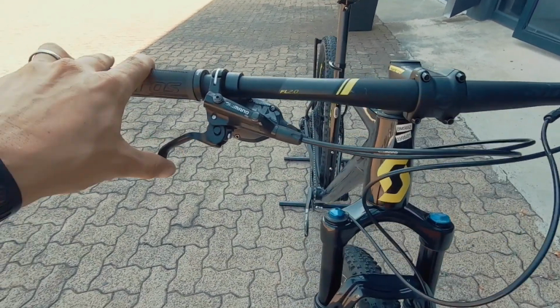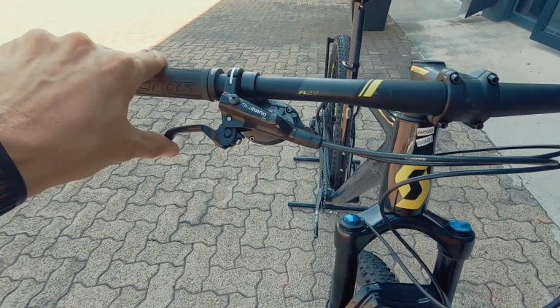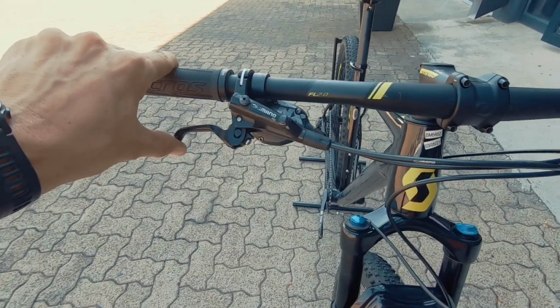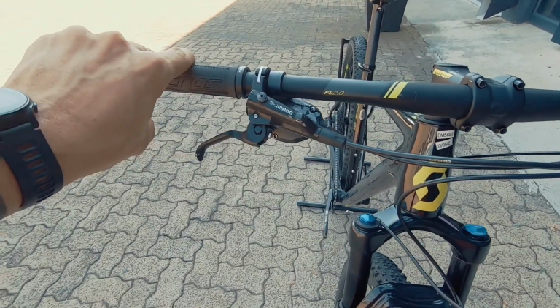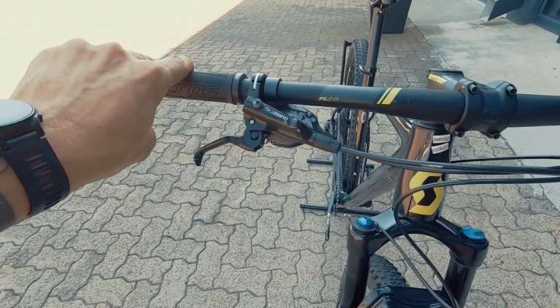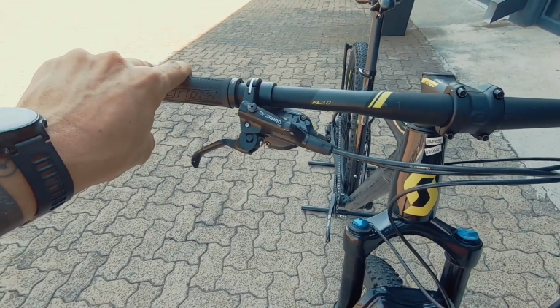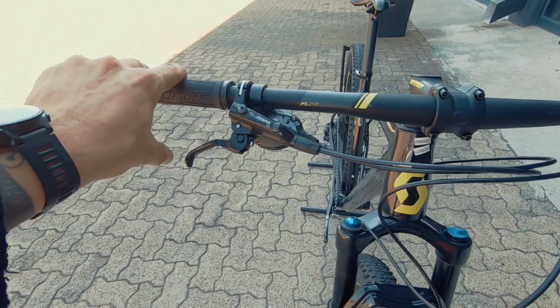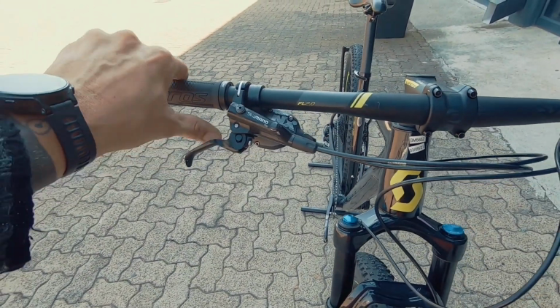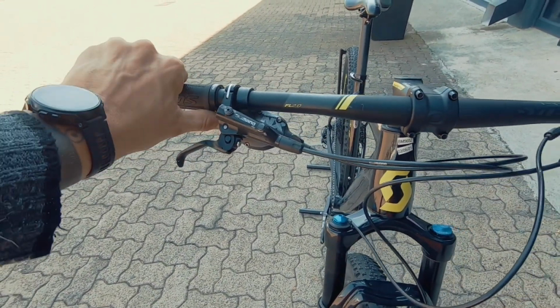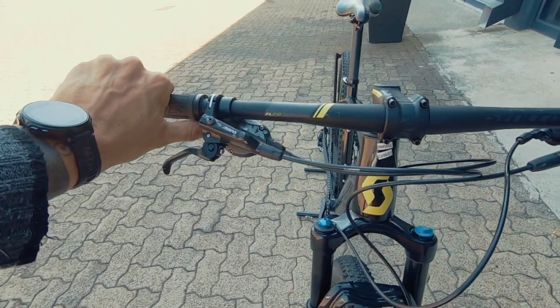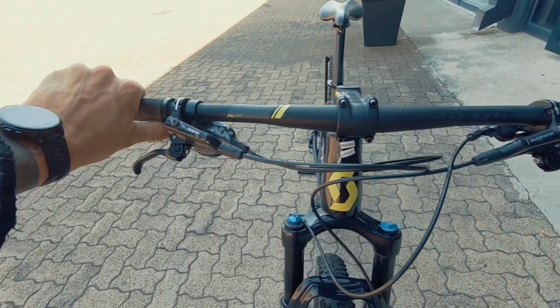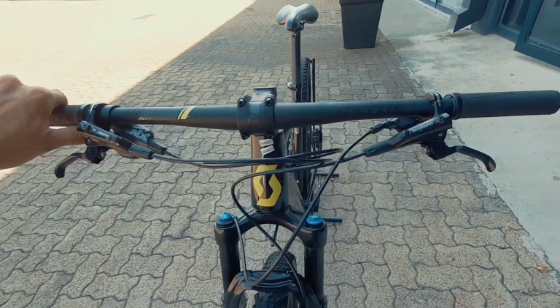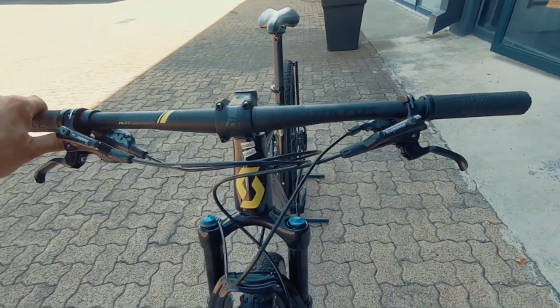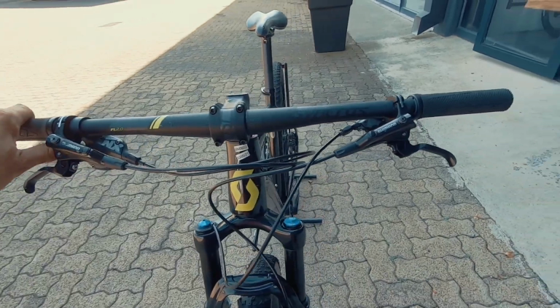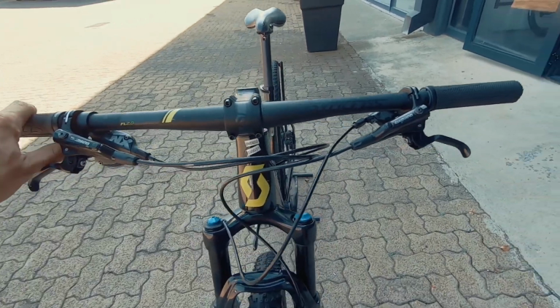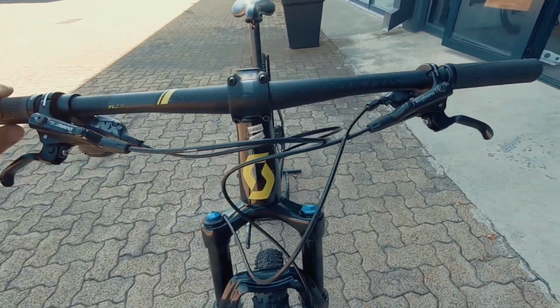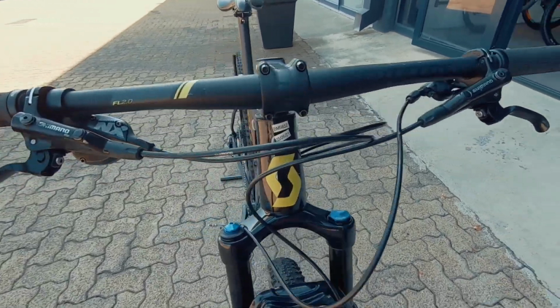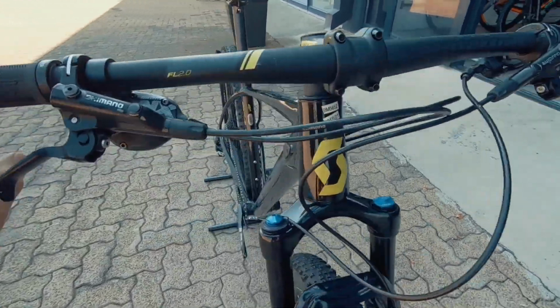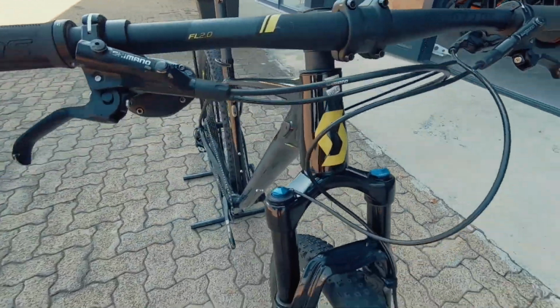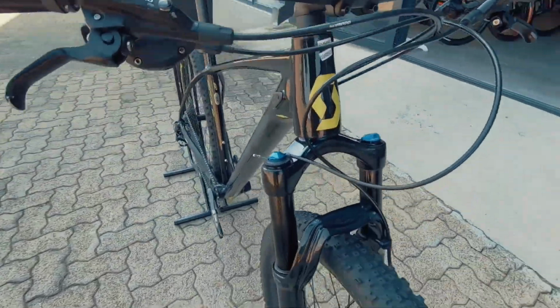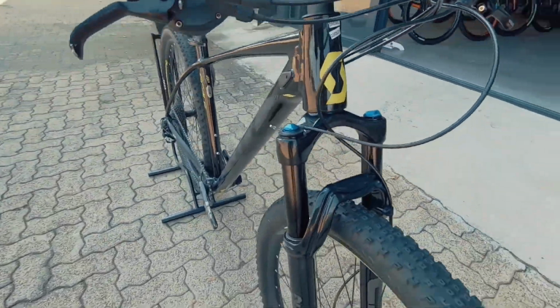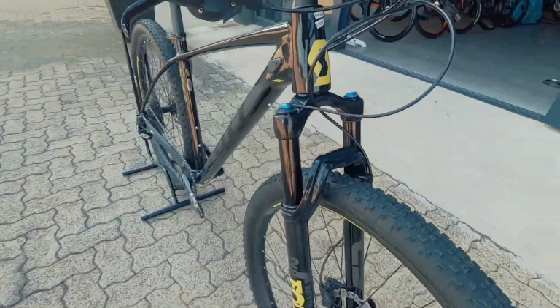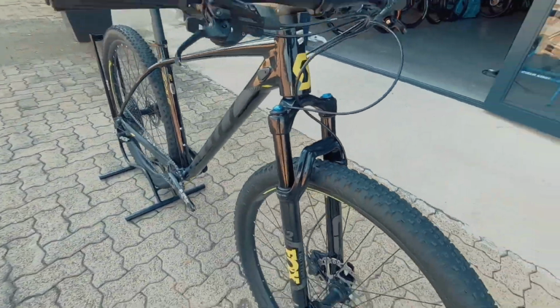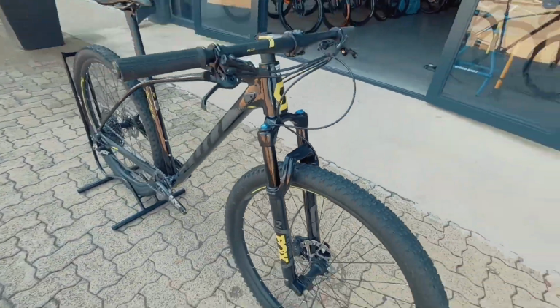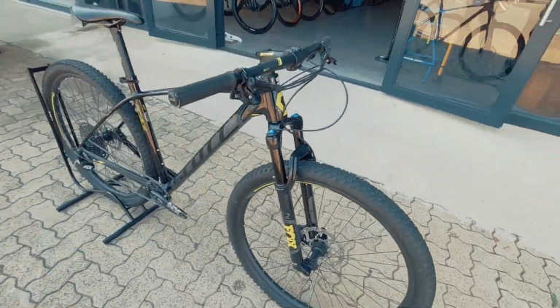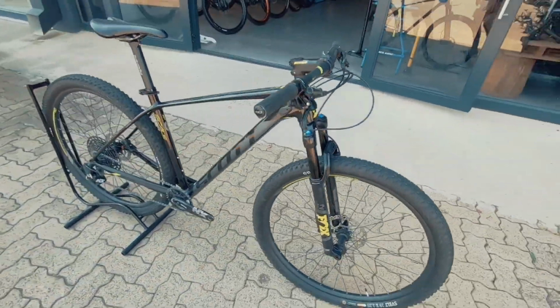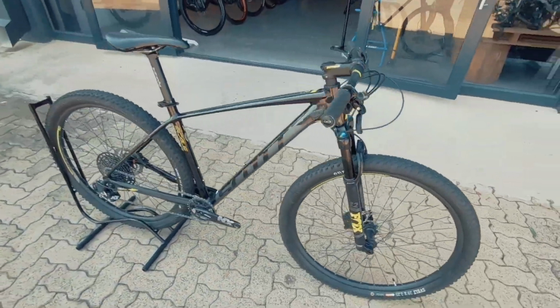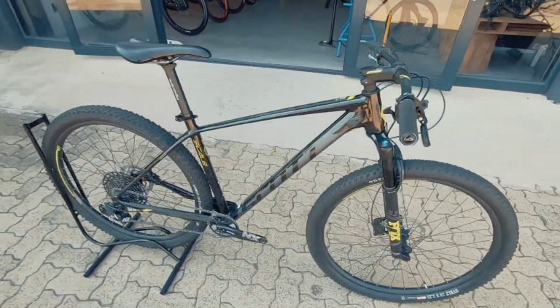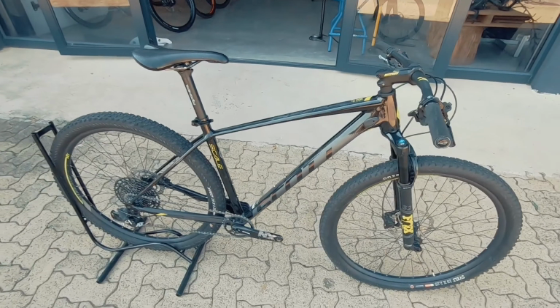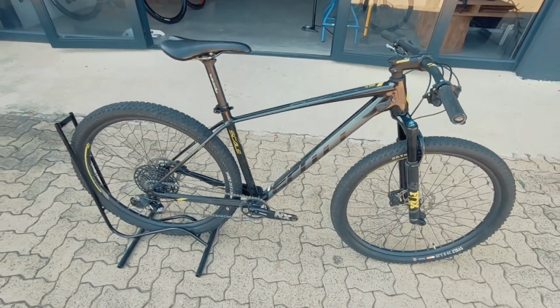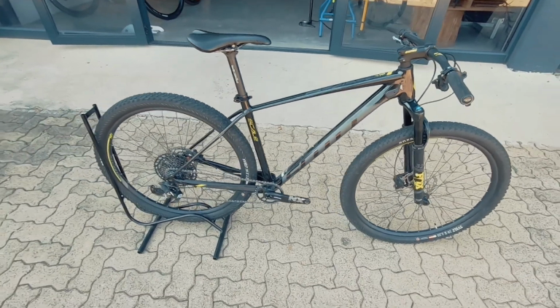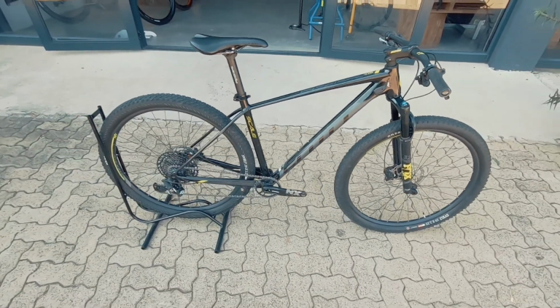Onto the stoppers — you've got a nice set of Shimano brakes. NX shifter hidden neatly under there. And that Fox 32 up front is a really, really nice fork.